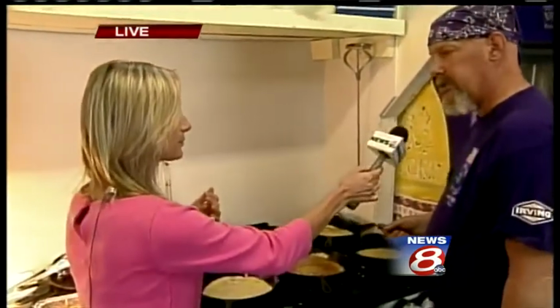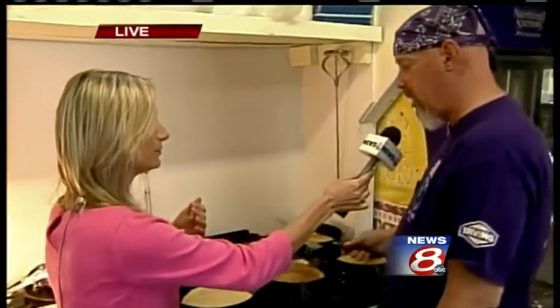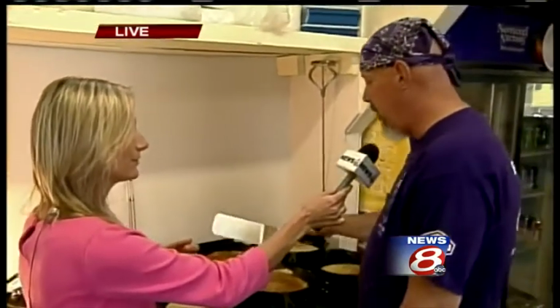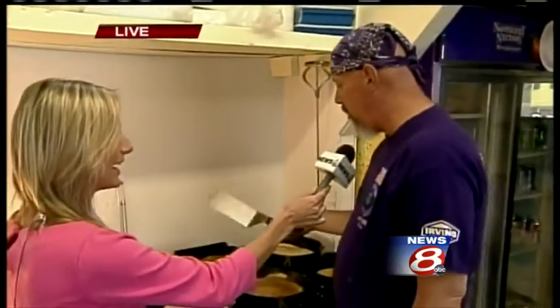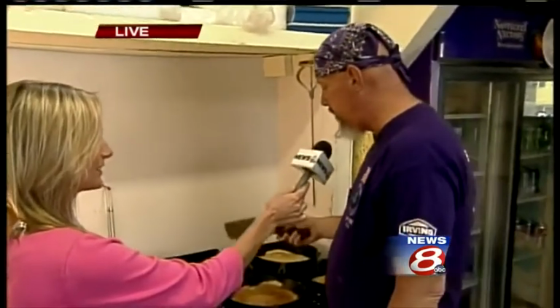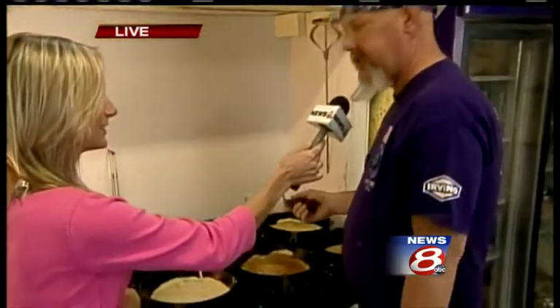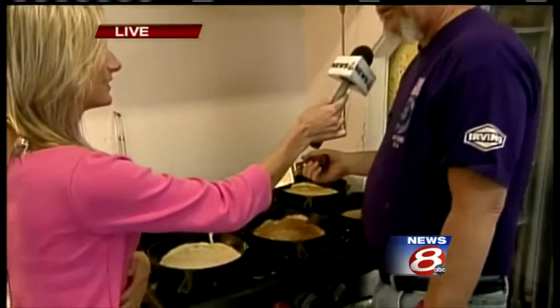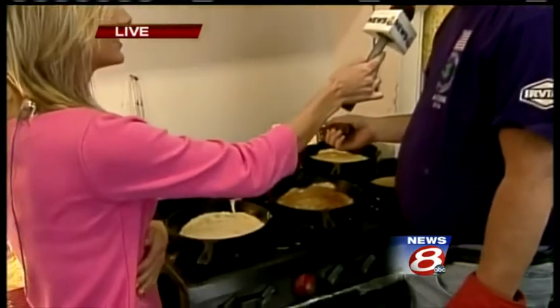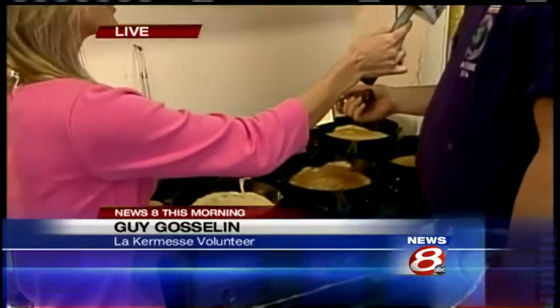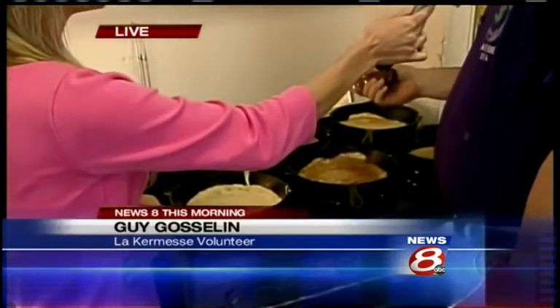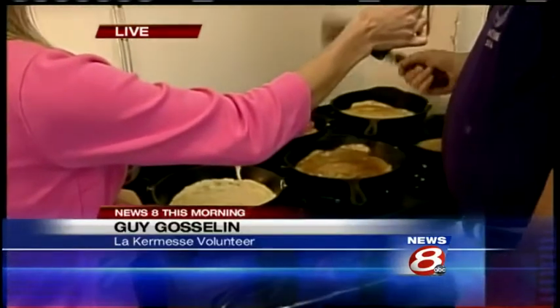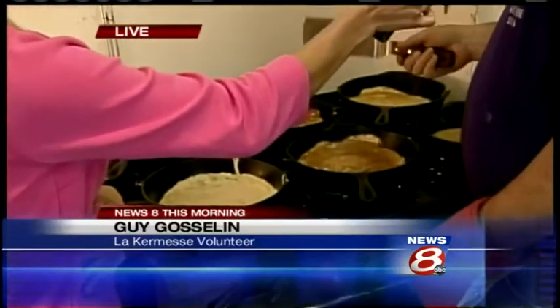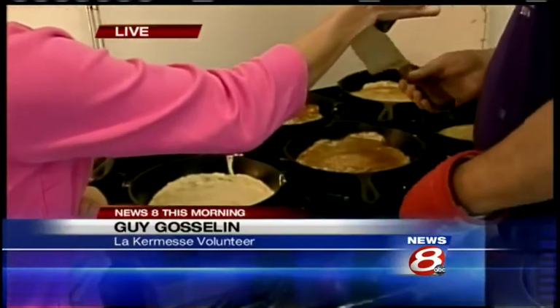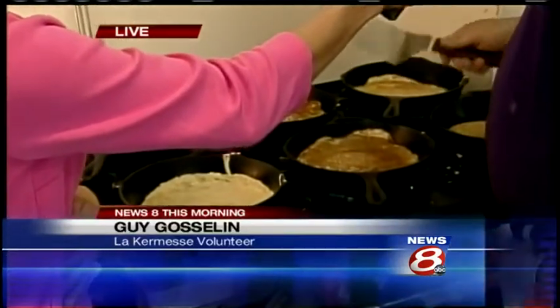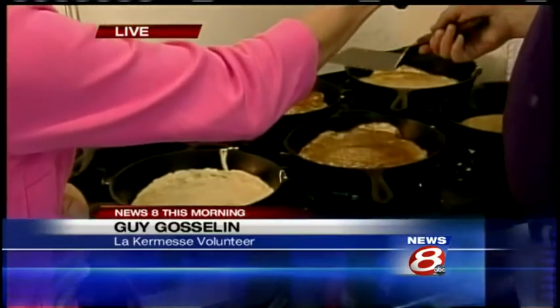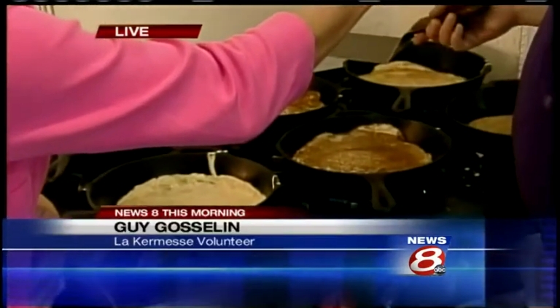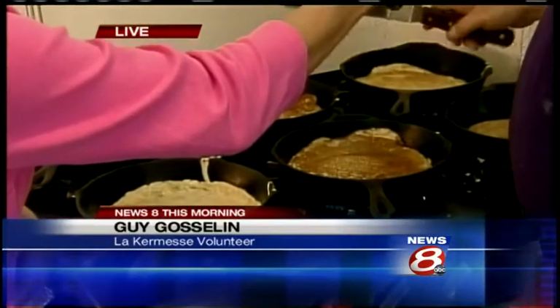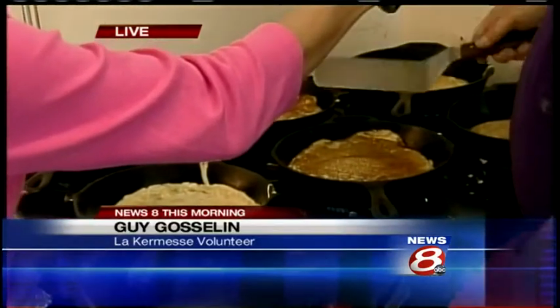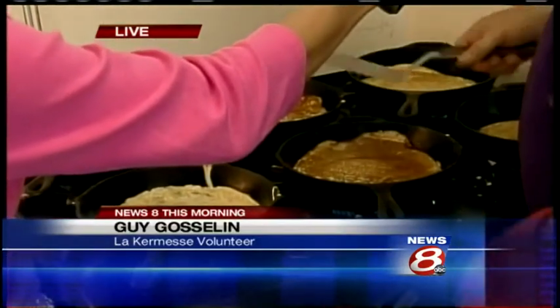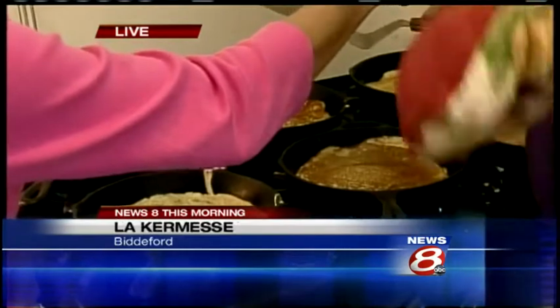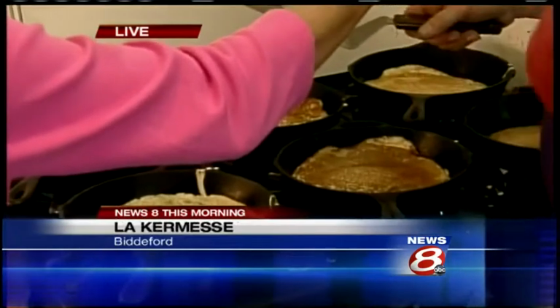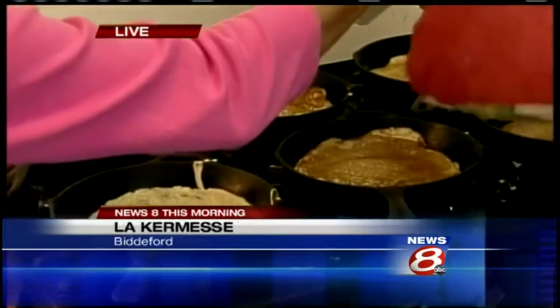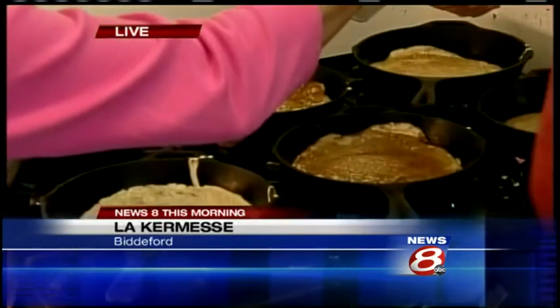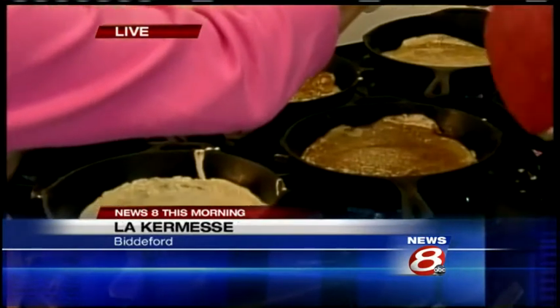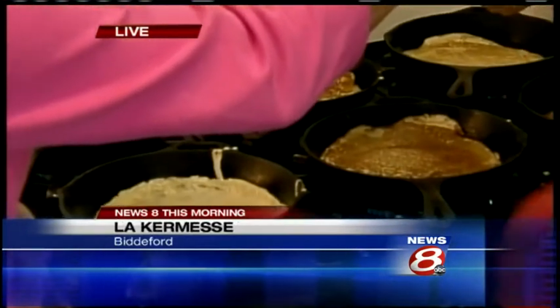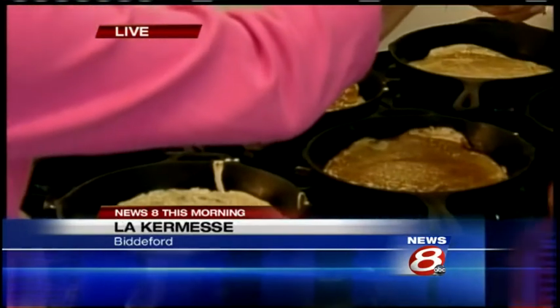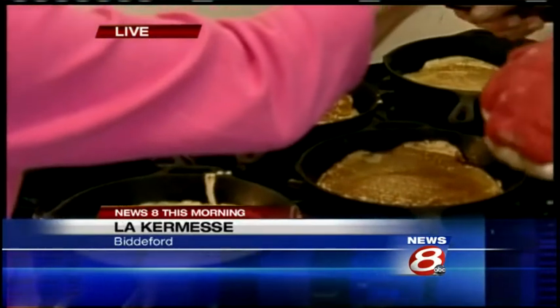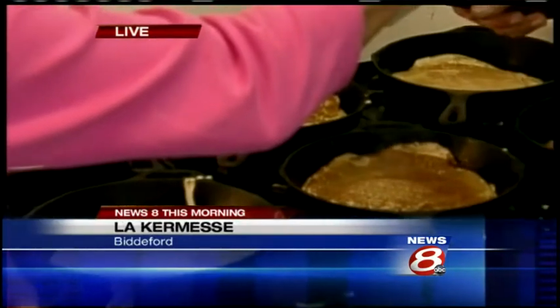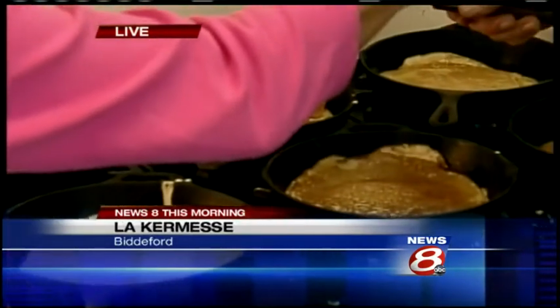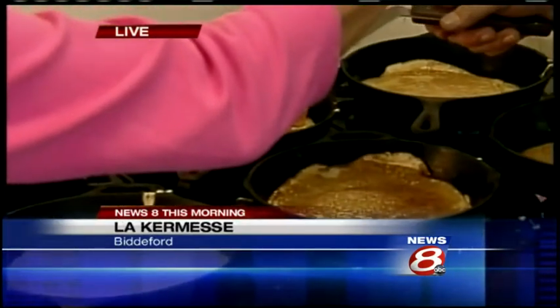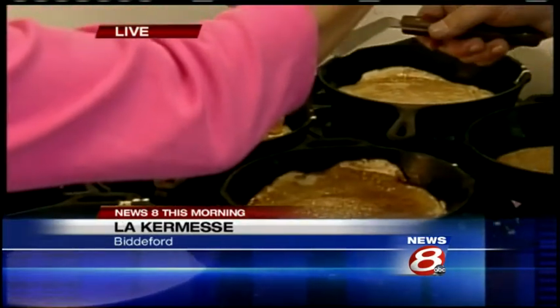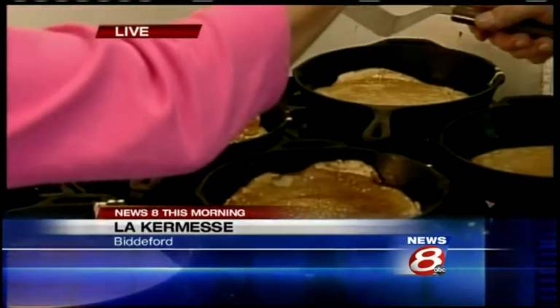Yes, Katie. What it is, is there's no leavening agent, so it stays flat. And the way that you cook it is you have to roll the pan when you put the batter. That keeps them thin. If it isn't thin, it's not a crepe.